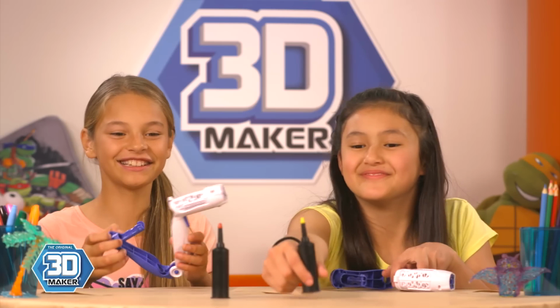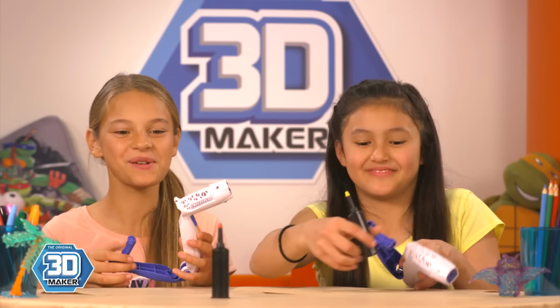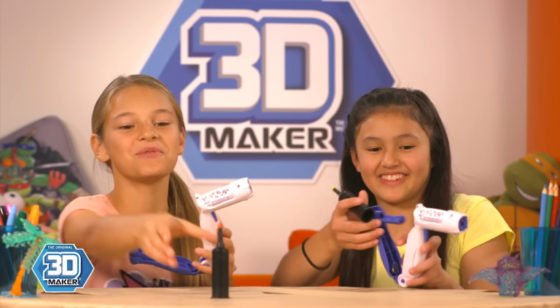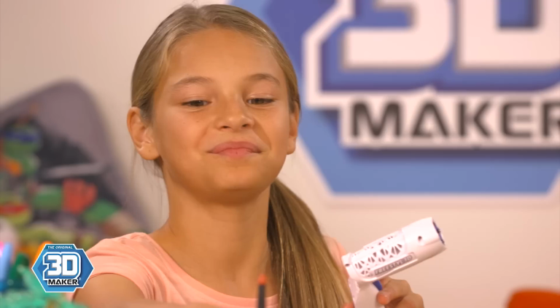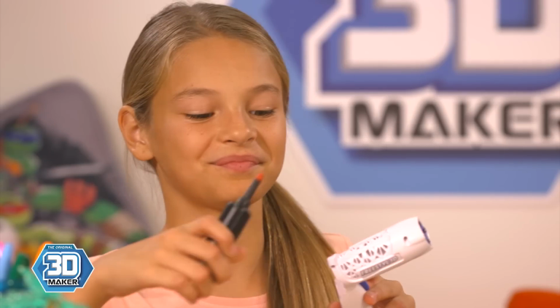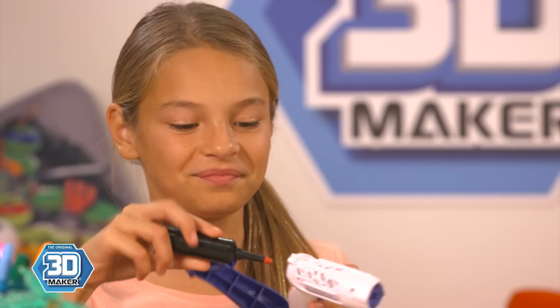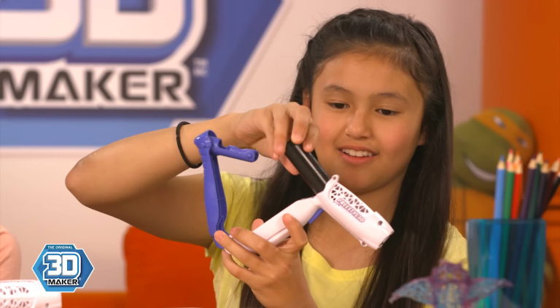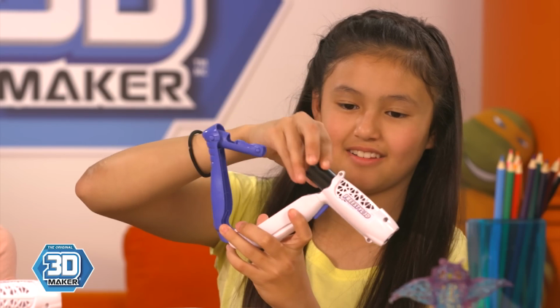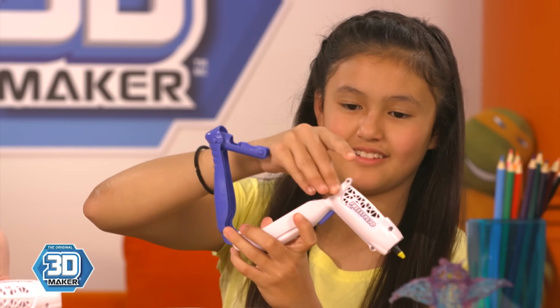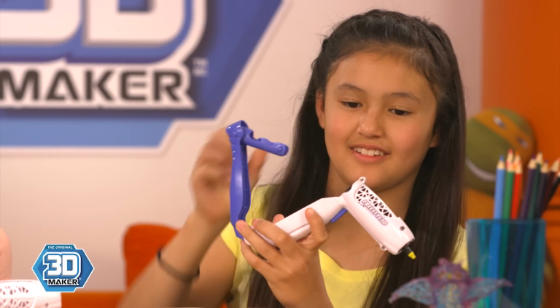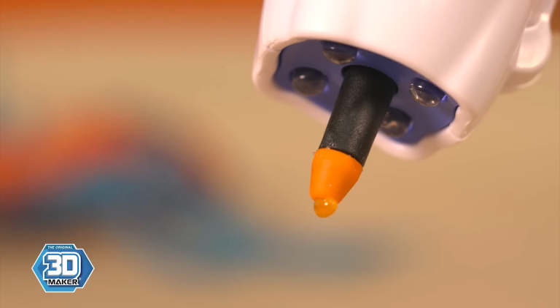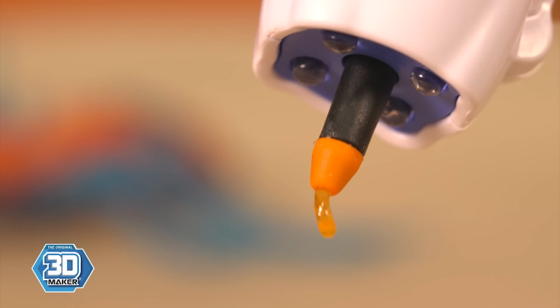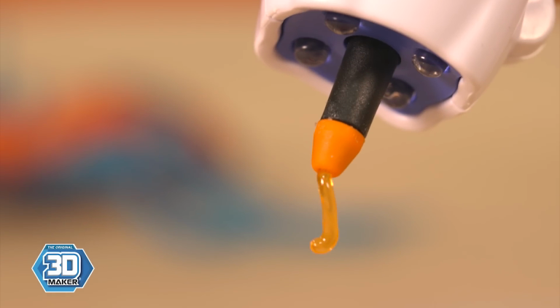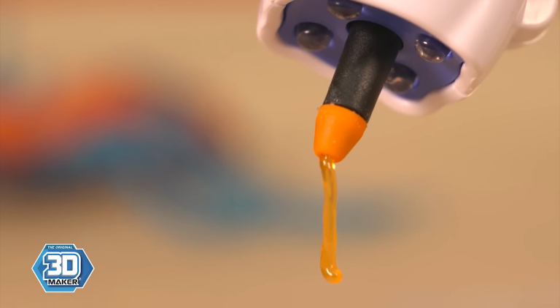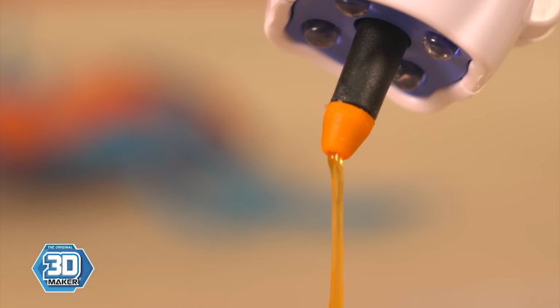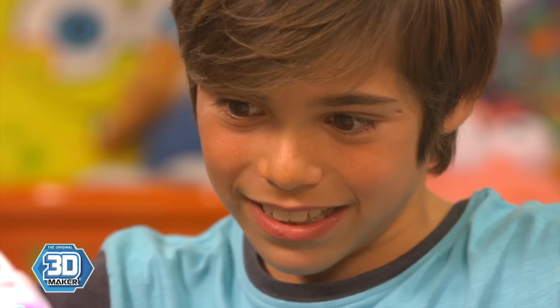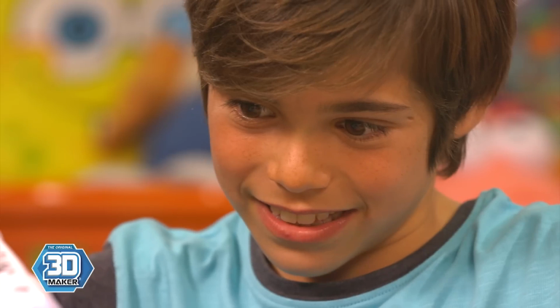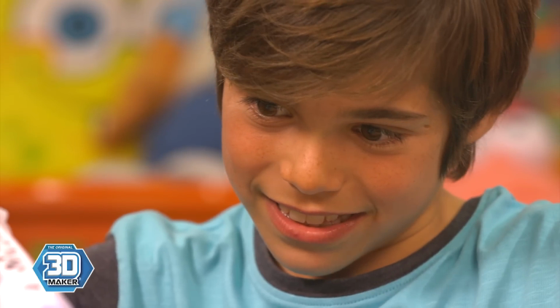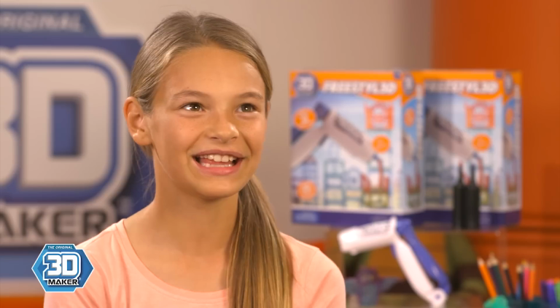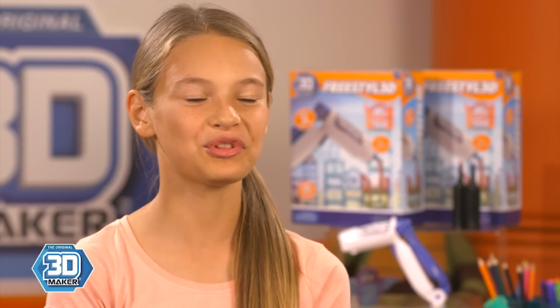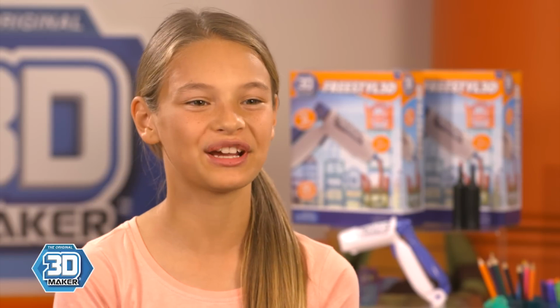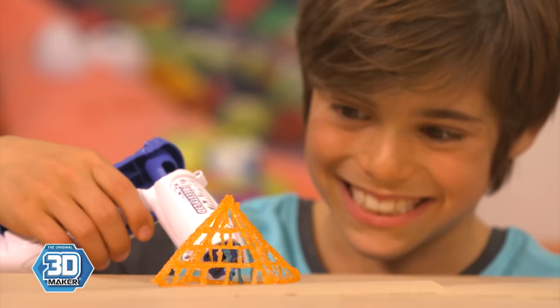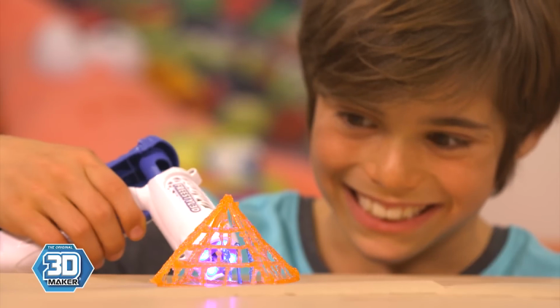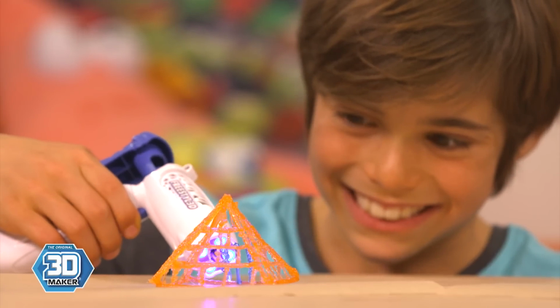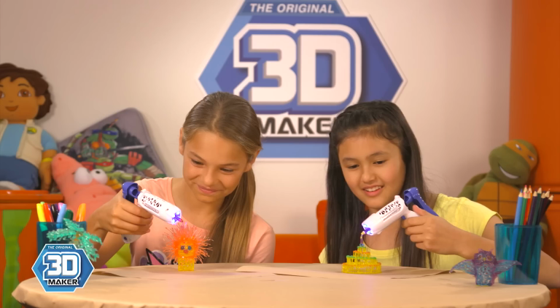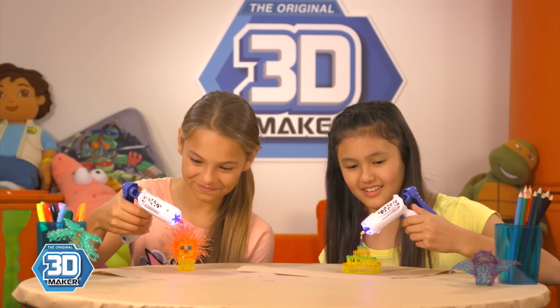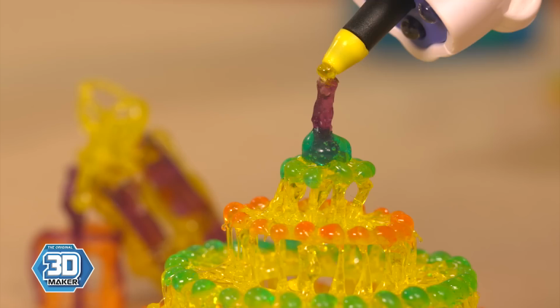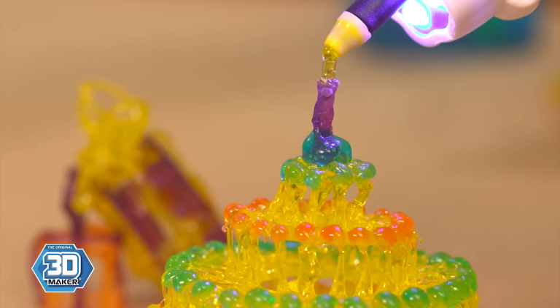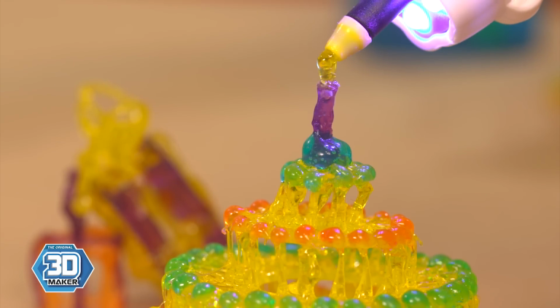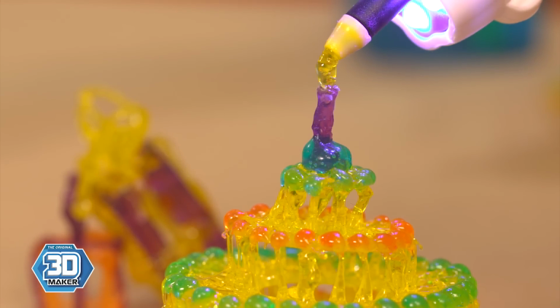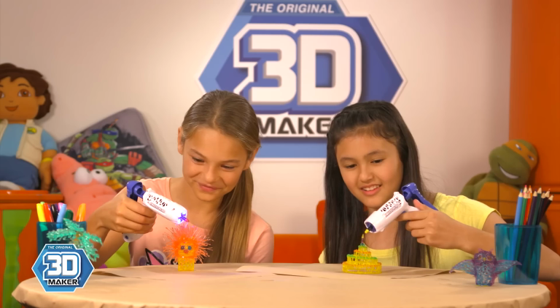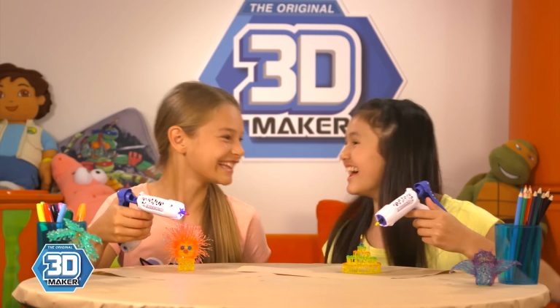First, pick which colour you want to draw with. Load the gel into the pen. Squeeze the handle so the gel starts to come out. Then you pull the trigger and the blue lights turn on. The LED light is what makes it set straight away.